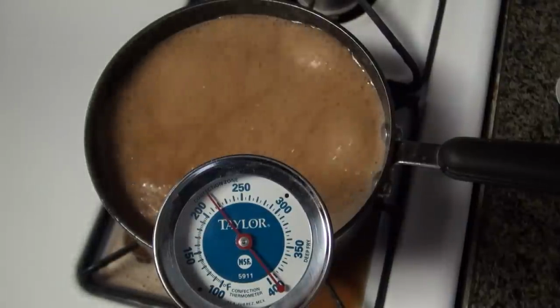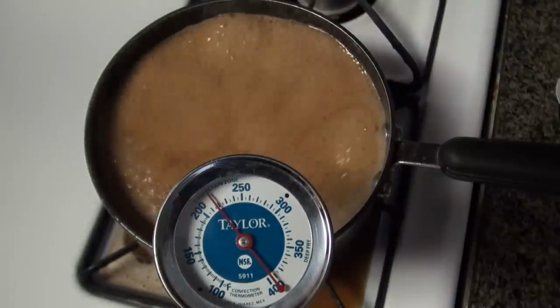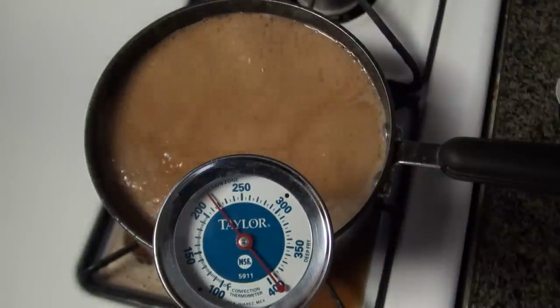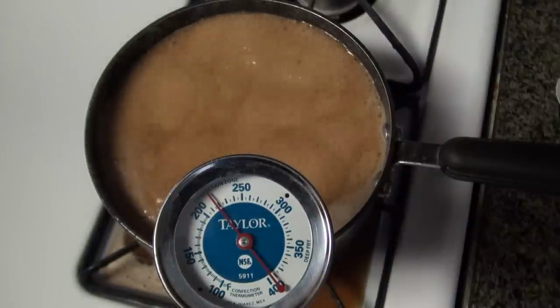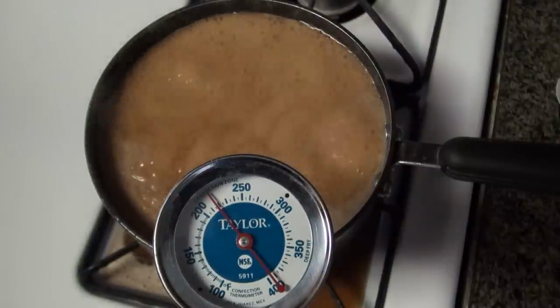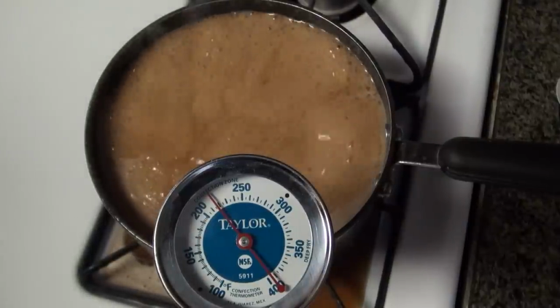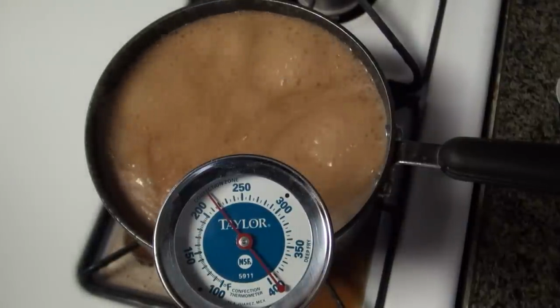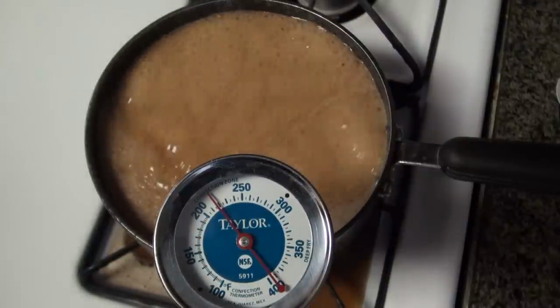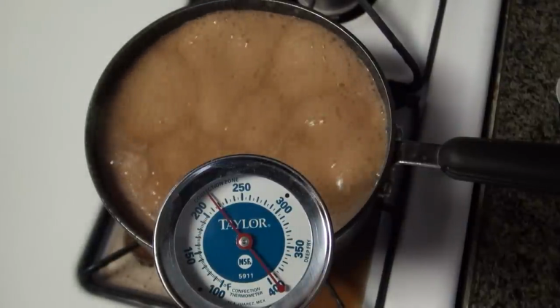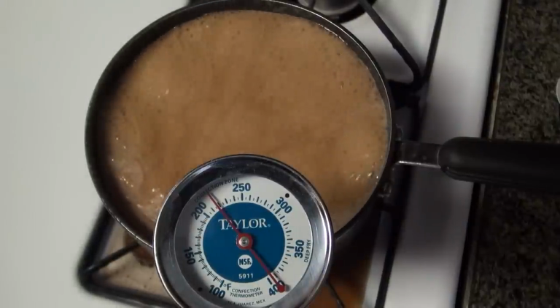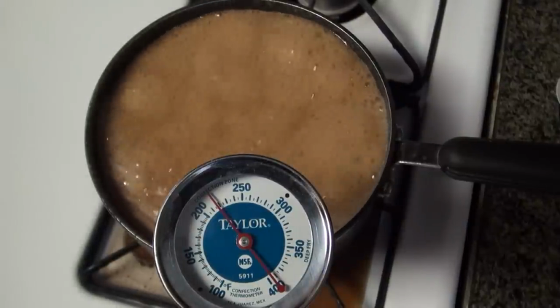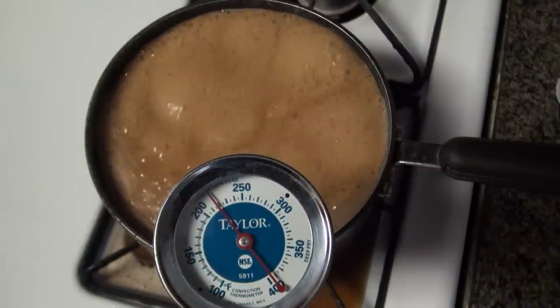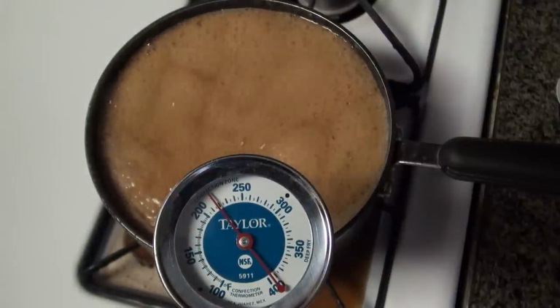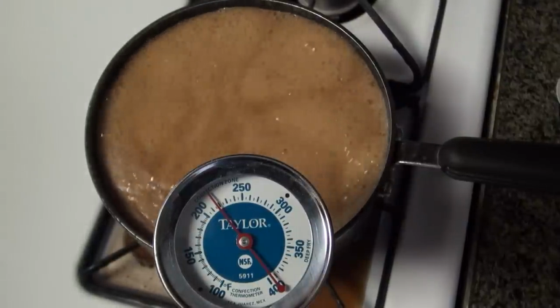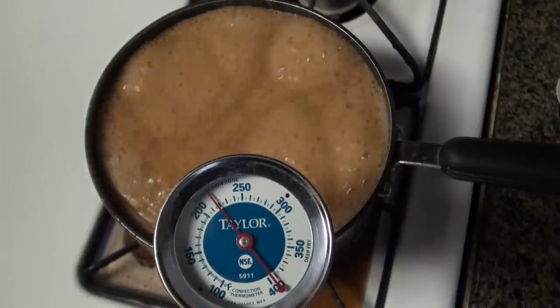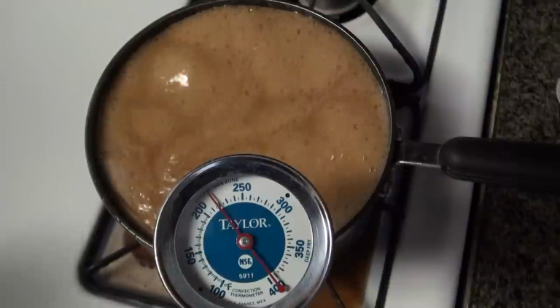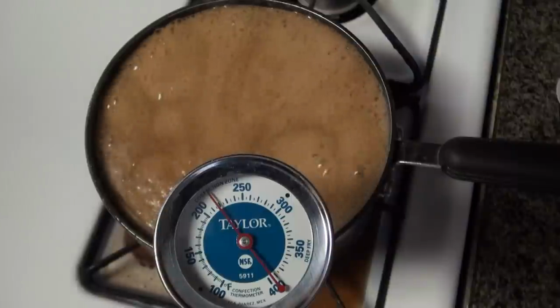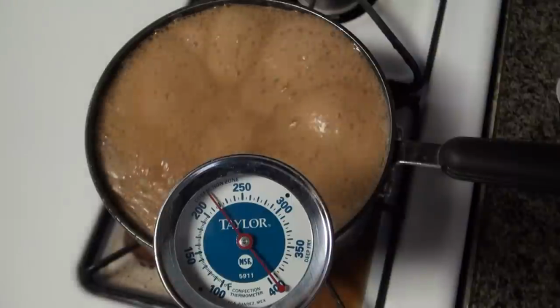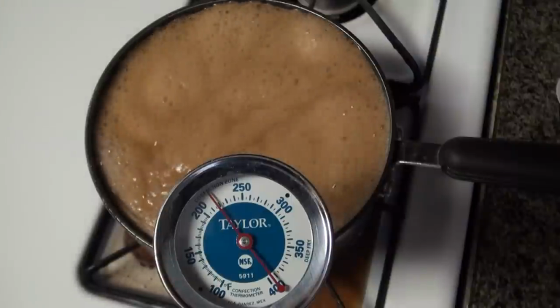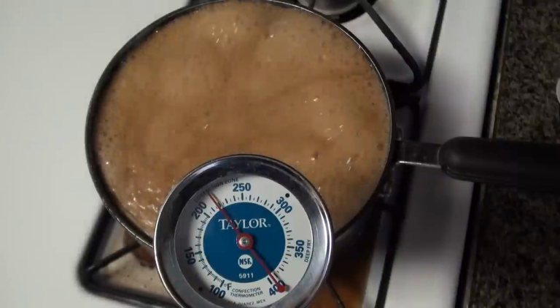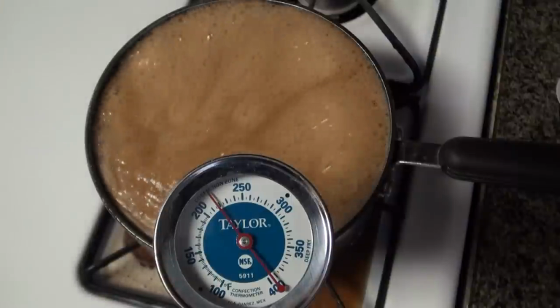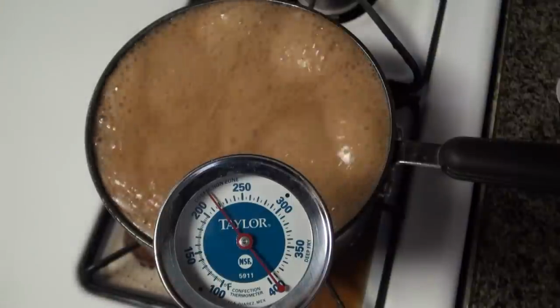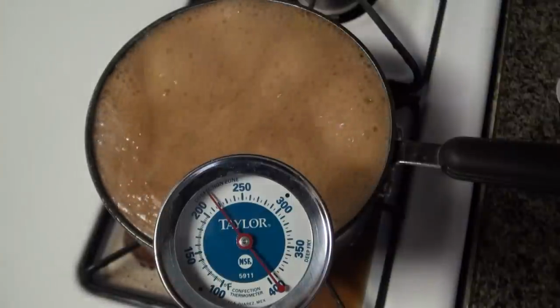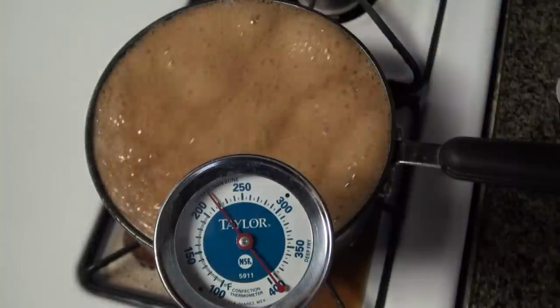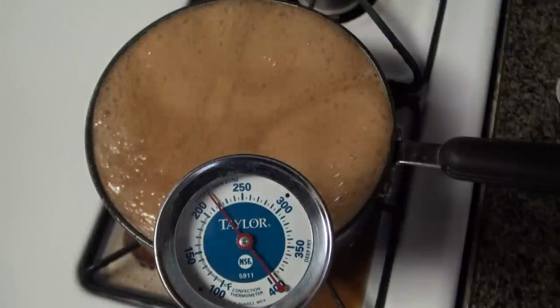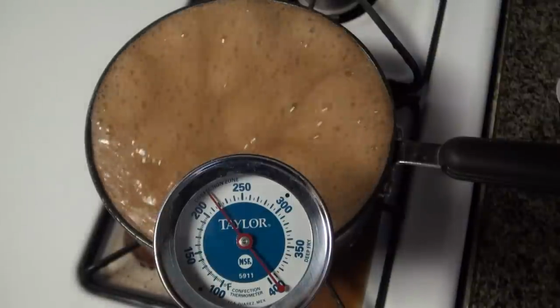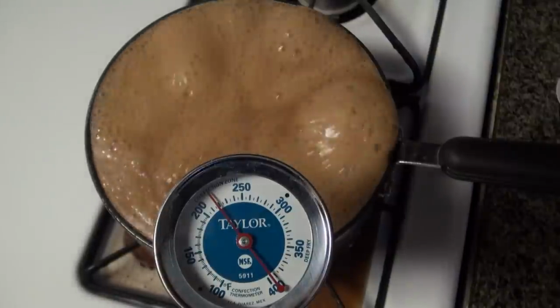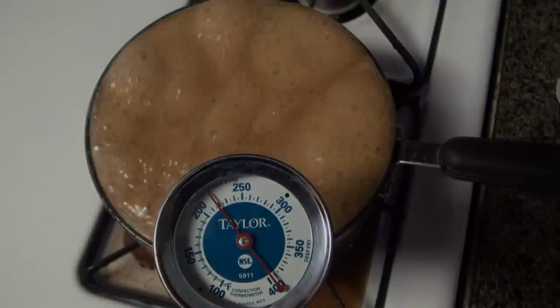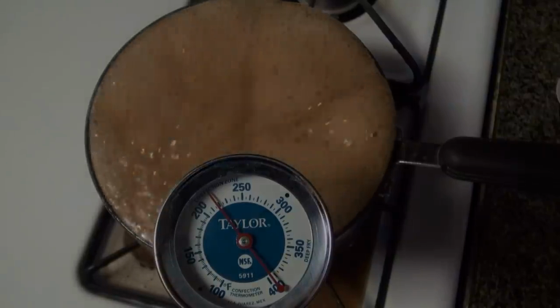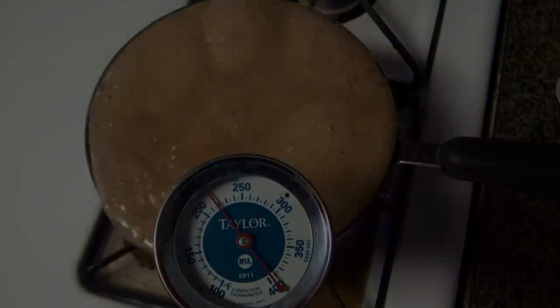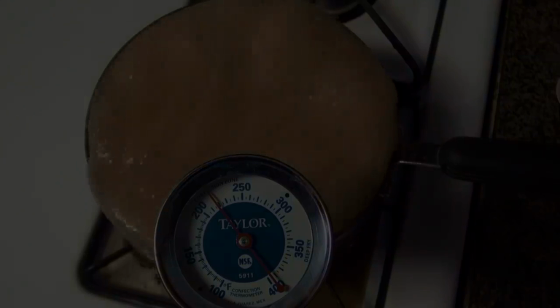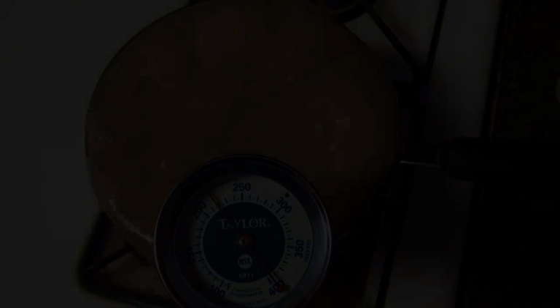So now it's going to keep going until we get to 235. It's going to overflow again. It's going to overflow. Dad, shut it off. Shut it off.